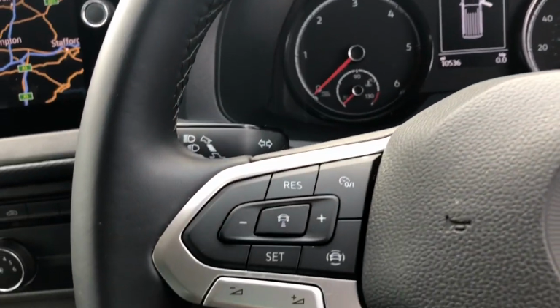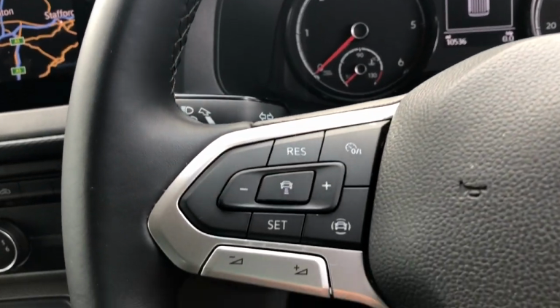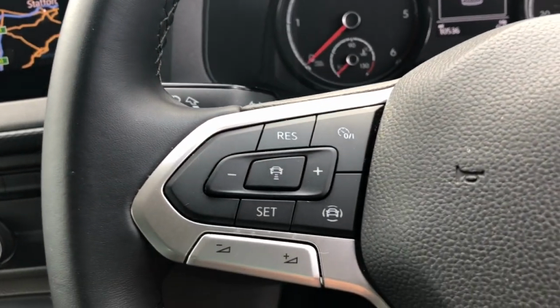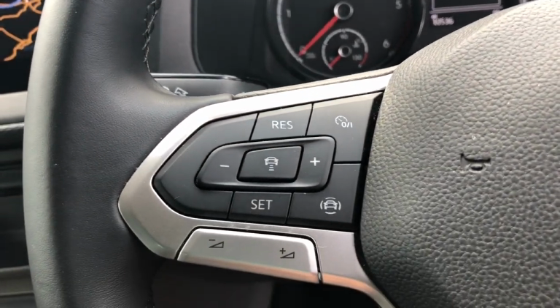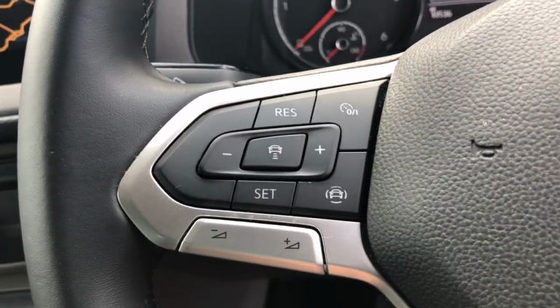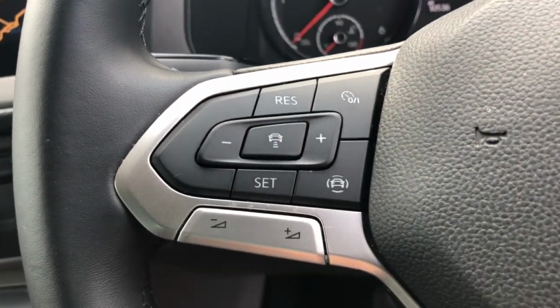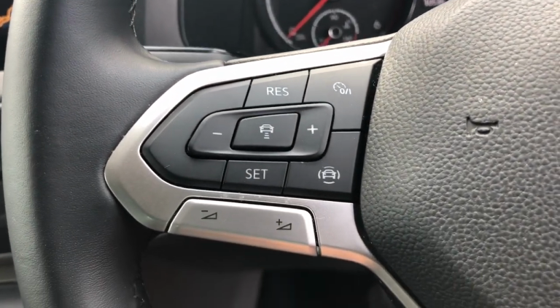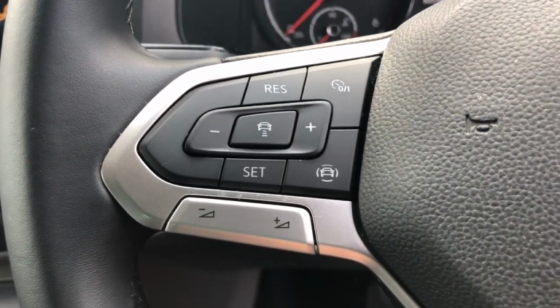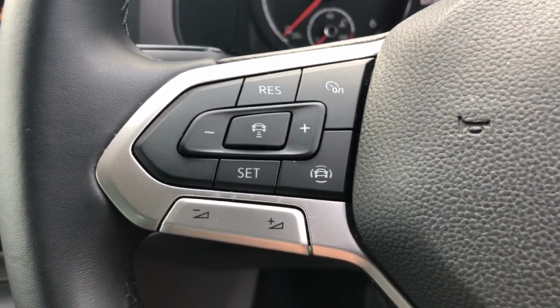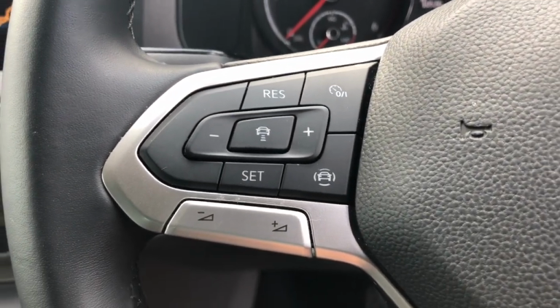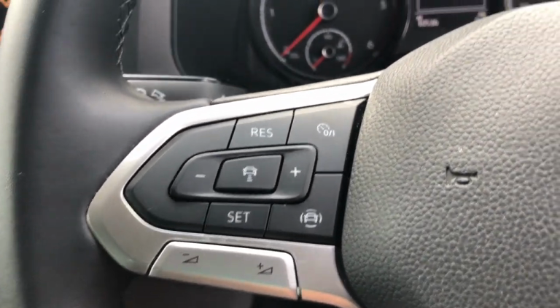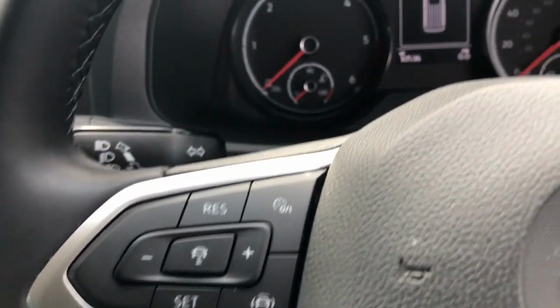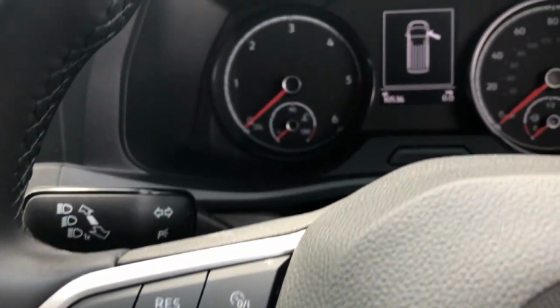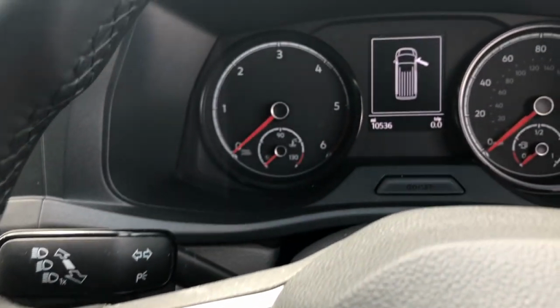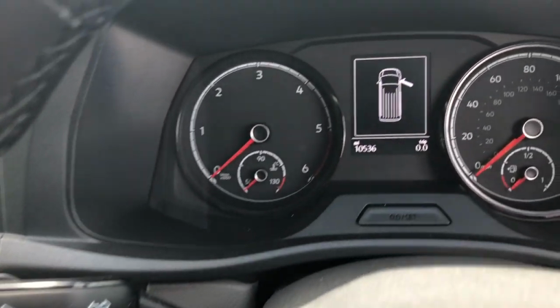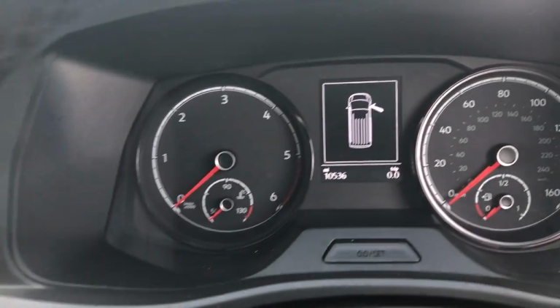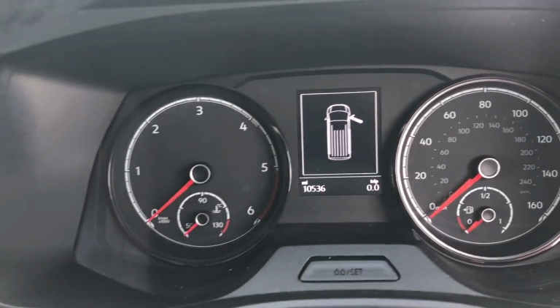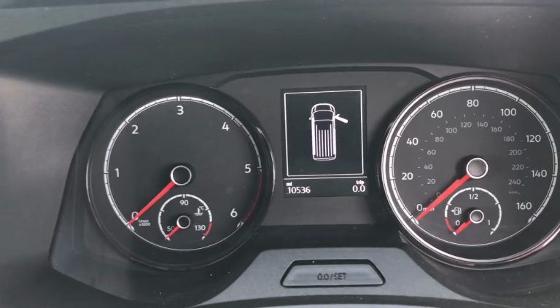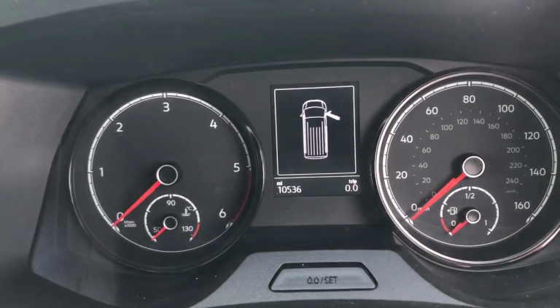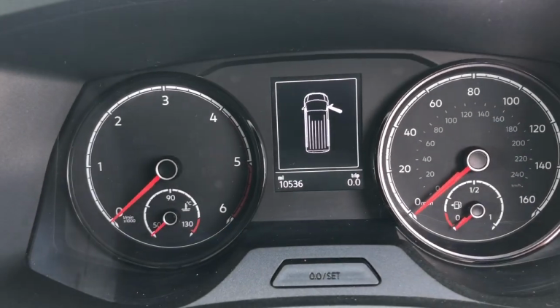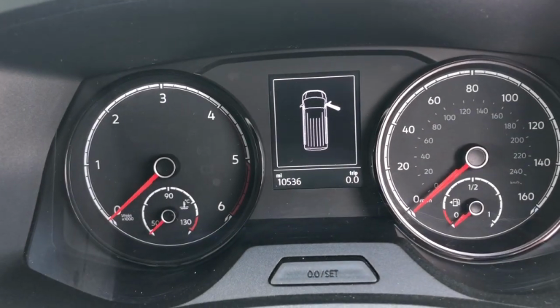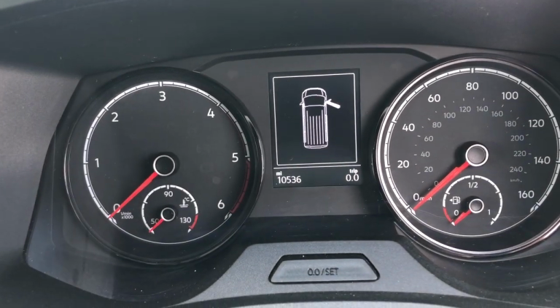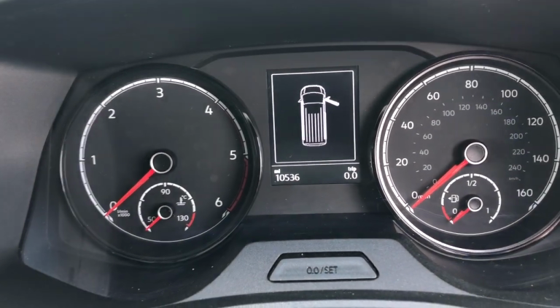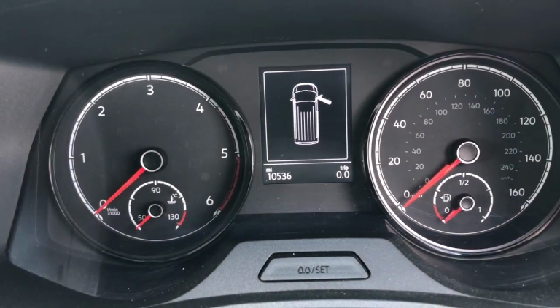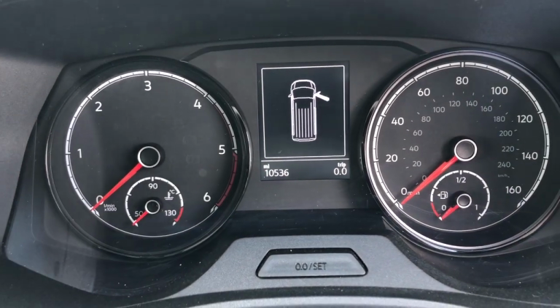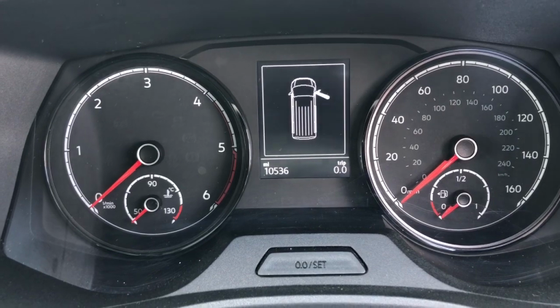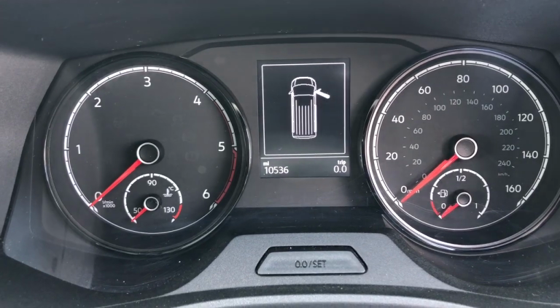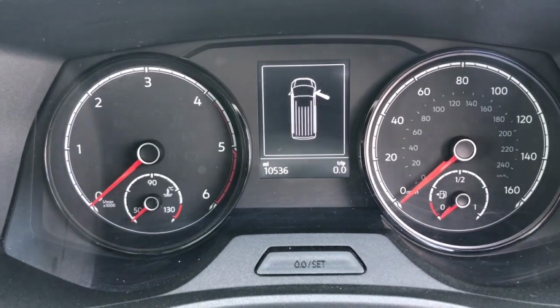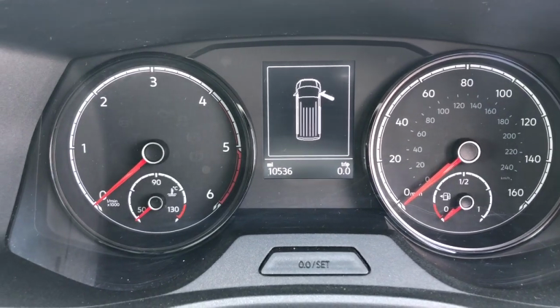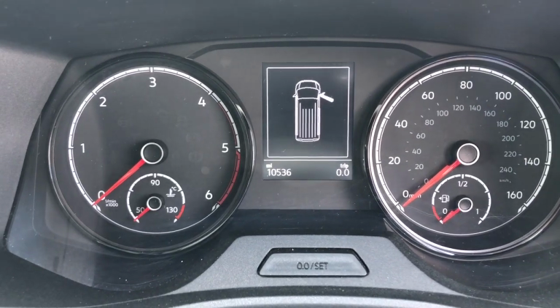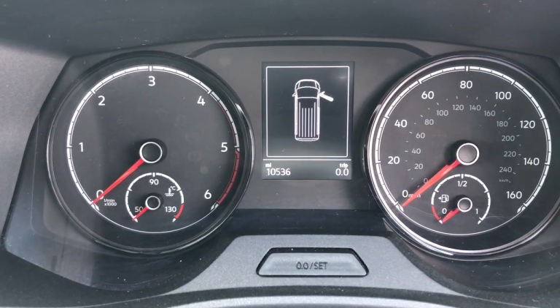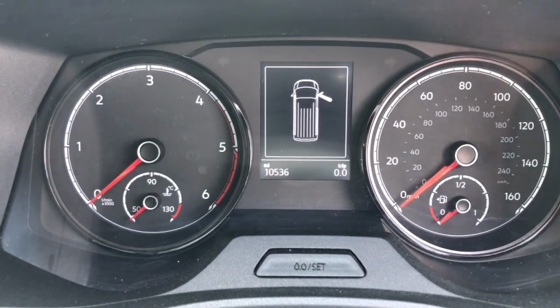To this side of the steering wheel it comes with cruise control. This specific Kombi has covered 10,536 miles.